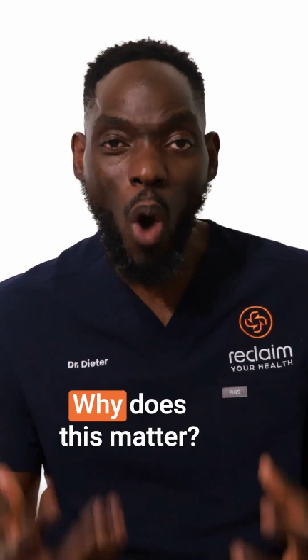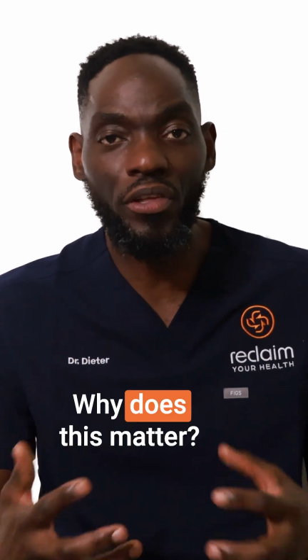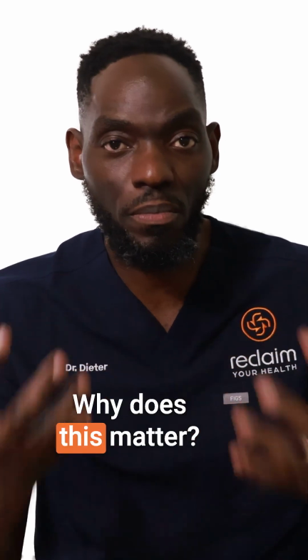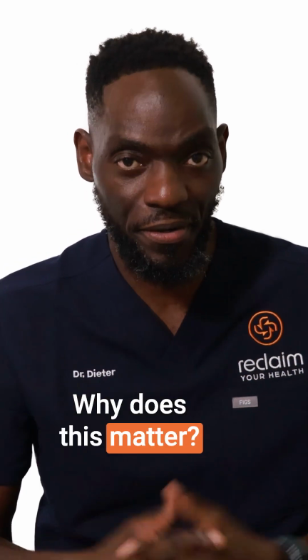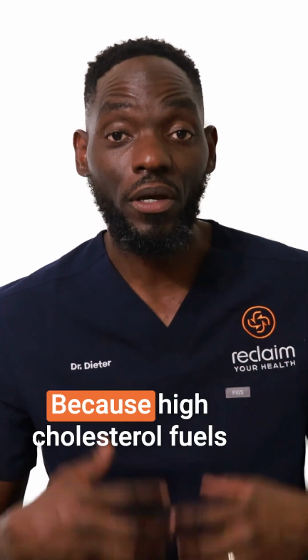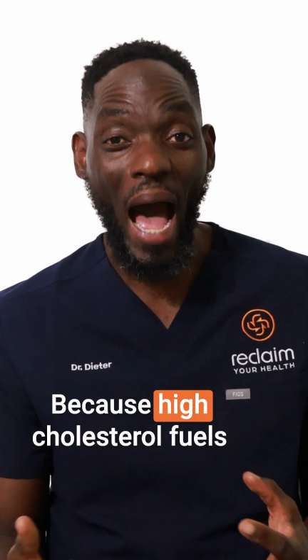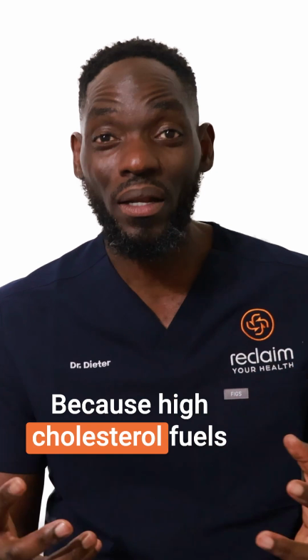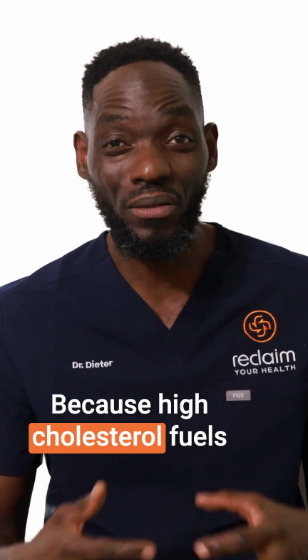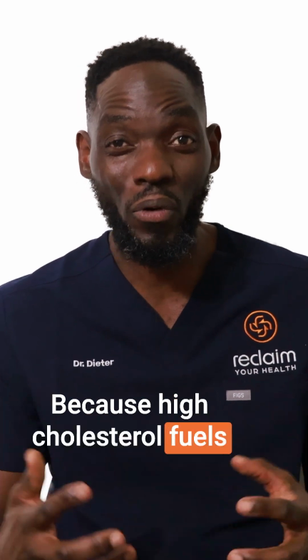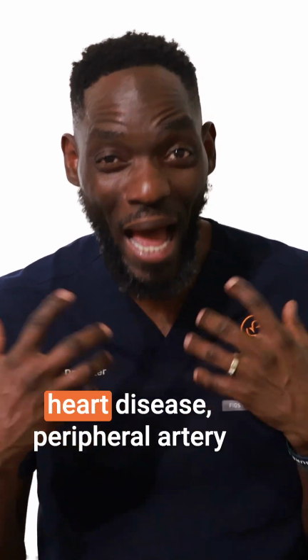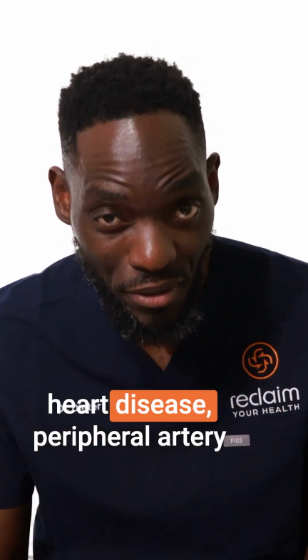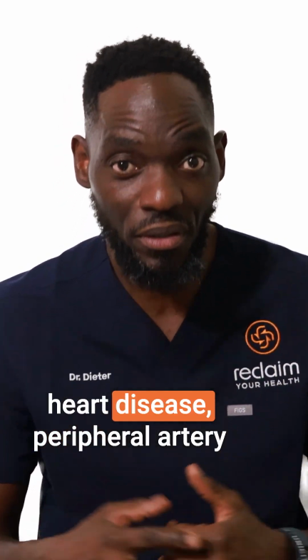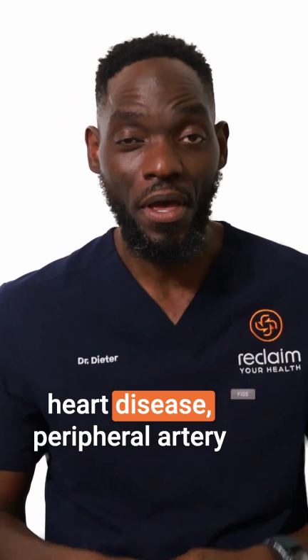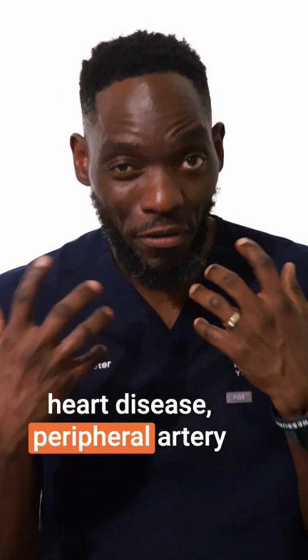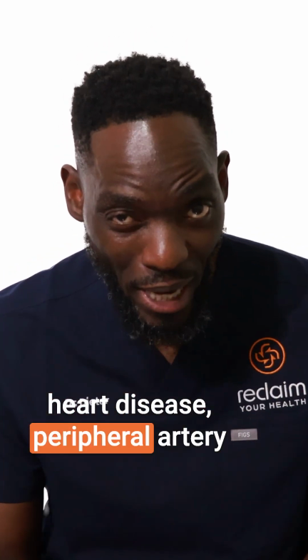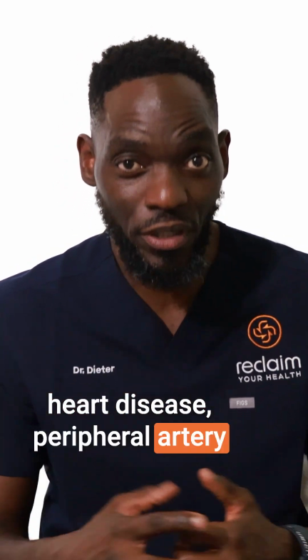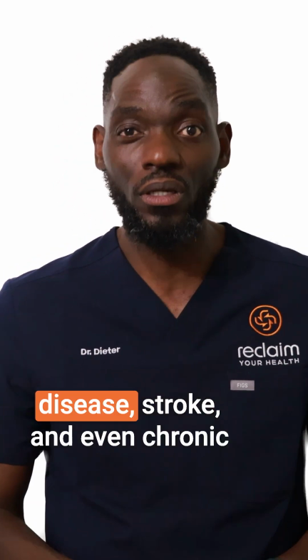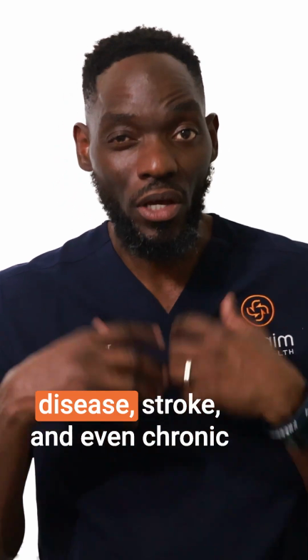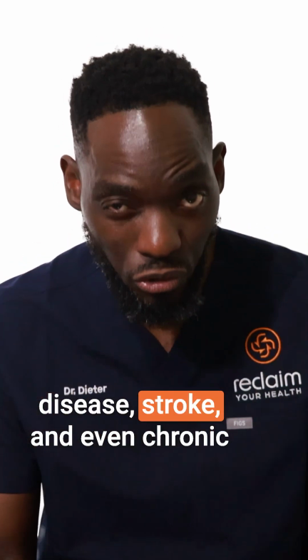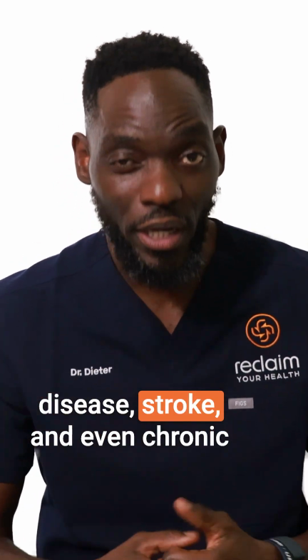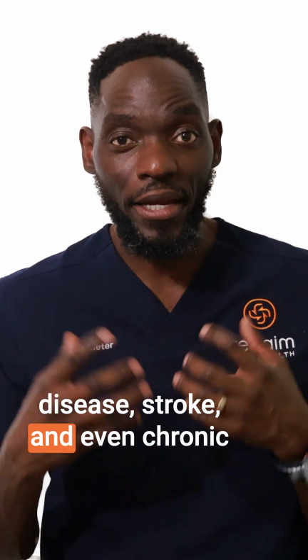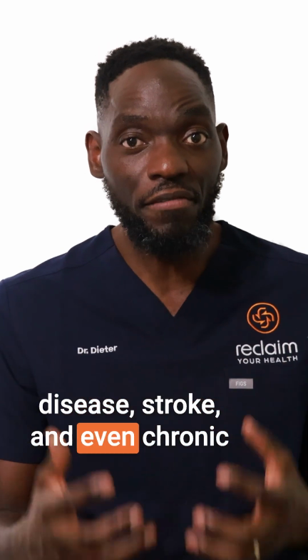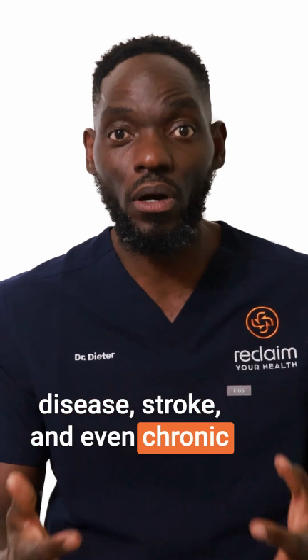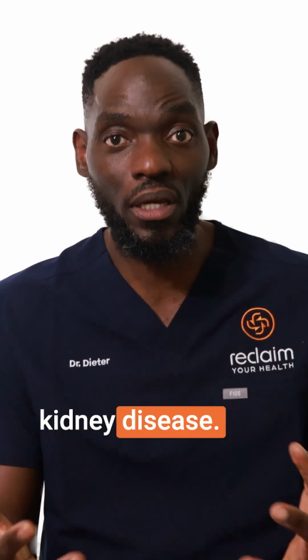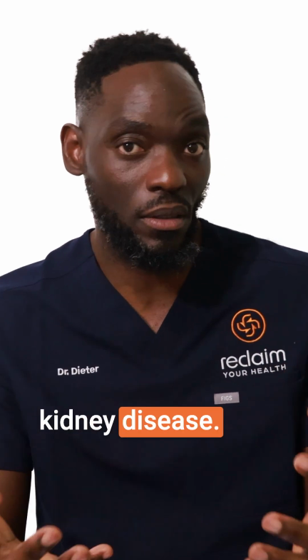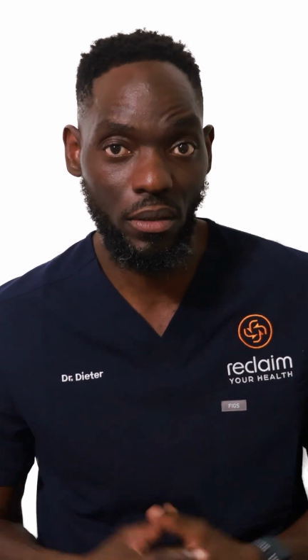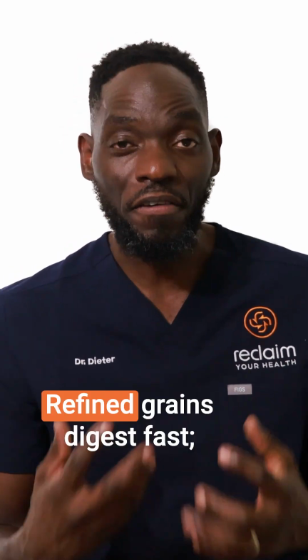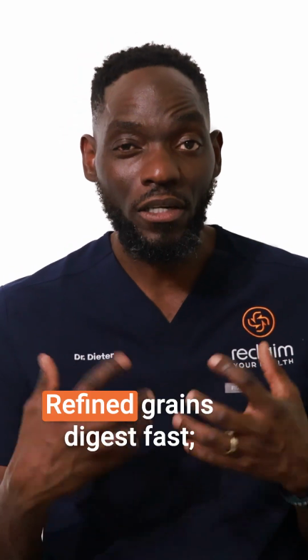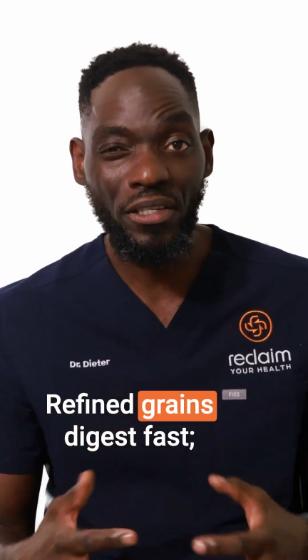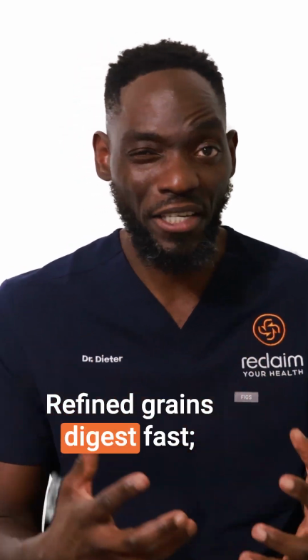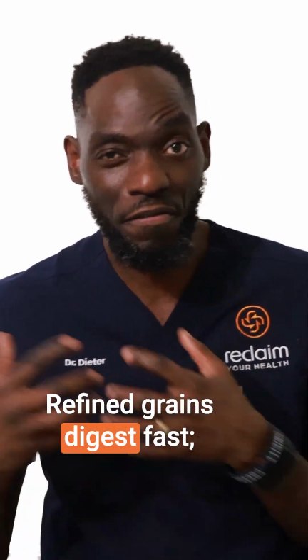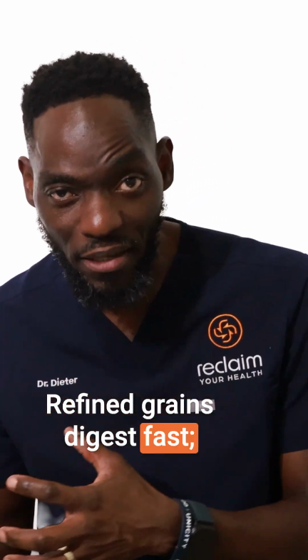Why does this matter? Because high cholesterol fuels heart disease, peripheral artery disease, stroke, and even chronic kidney disease.